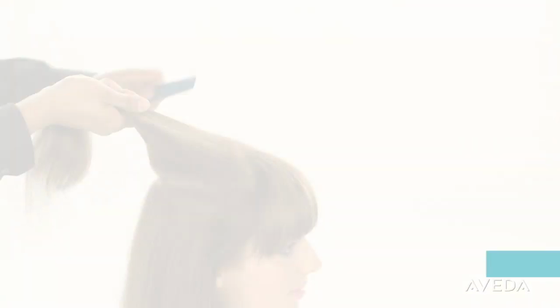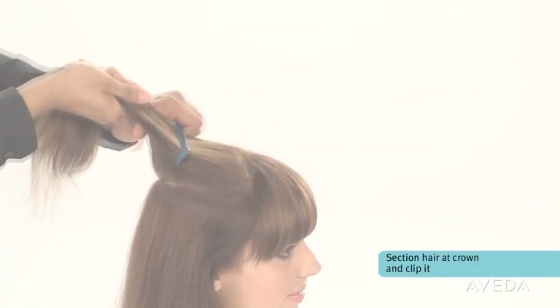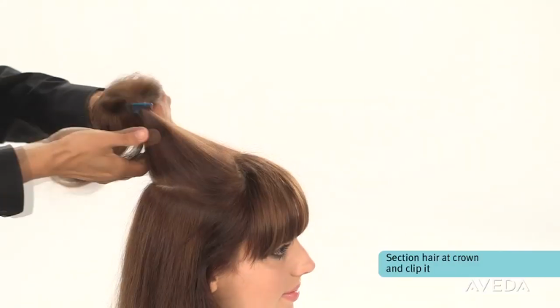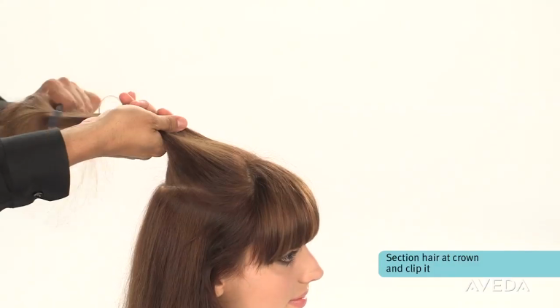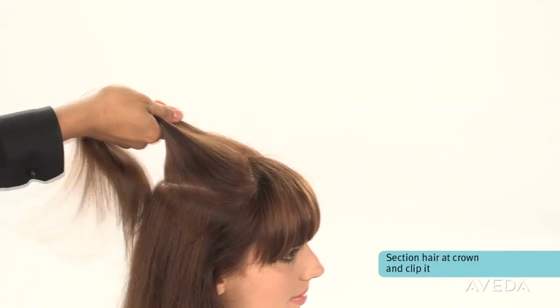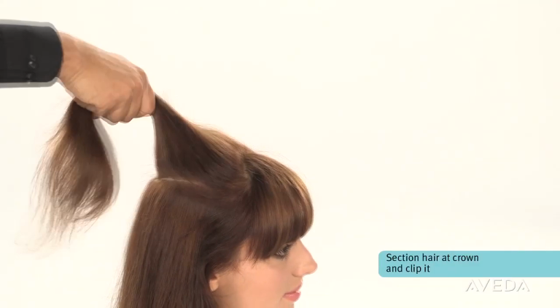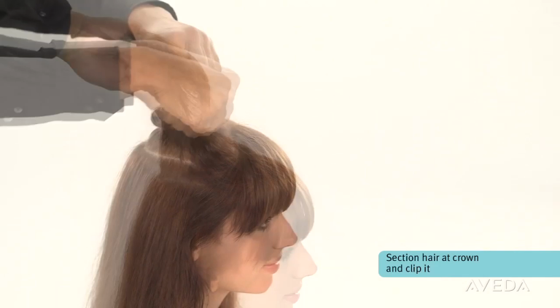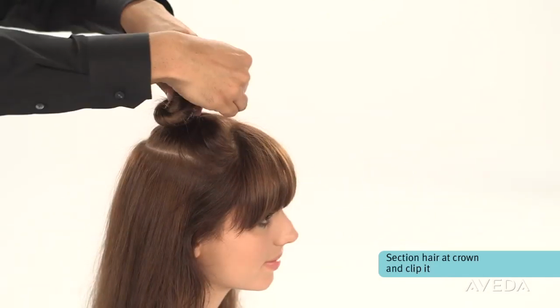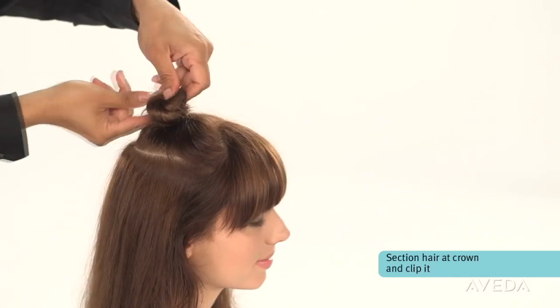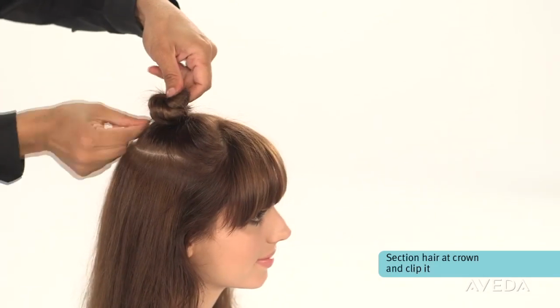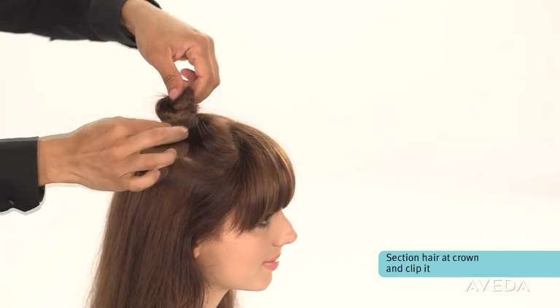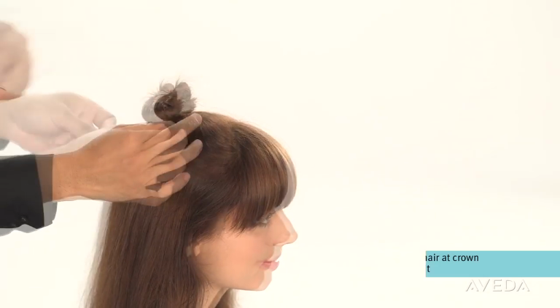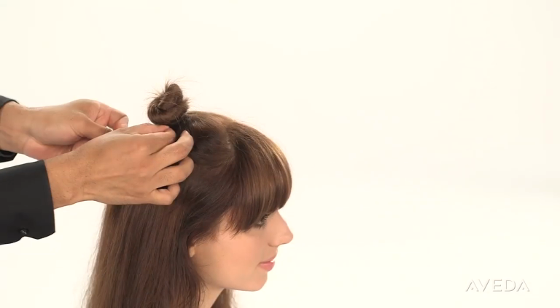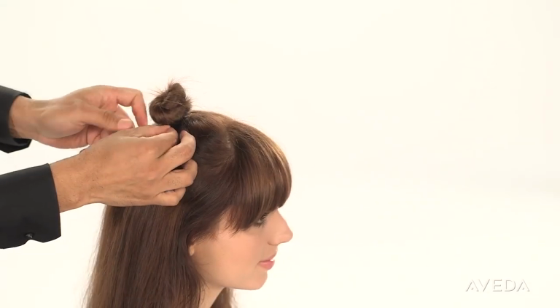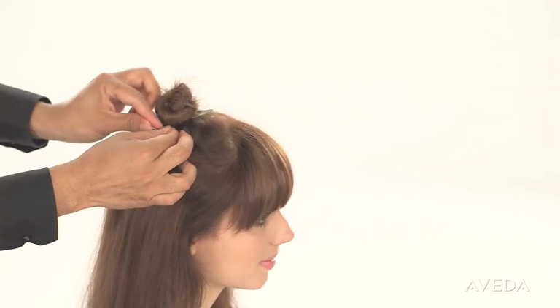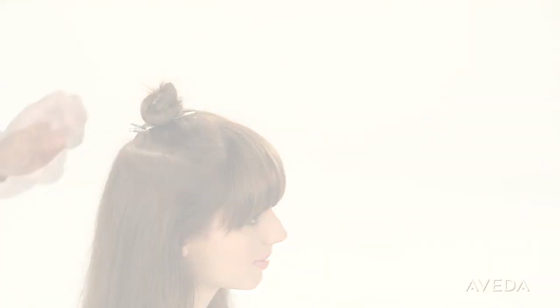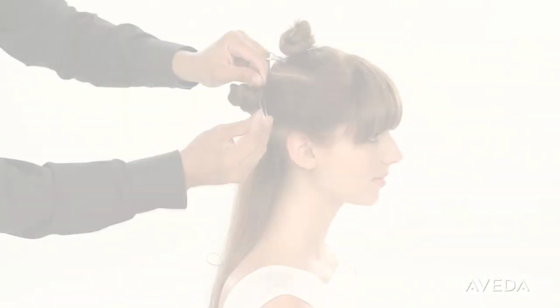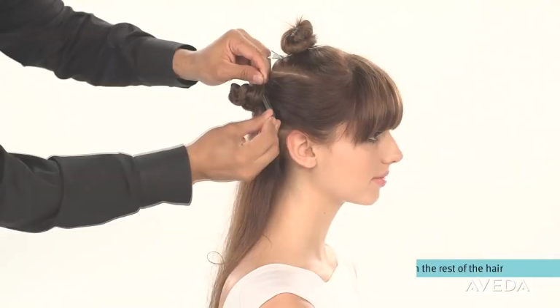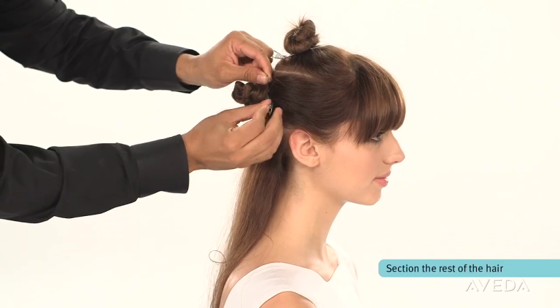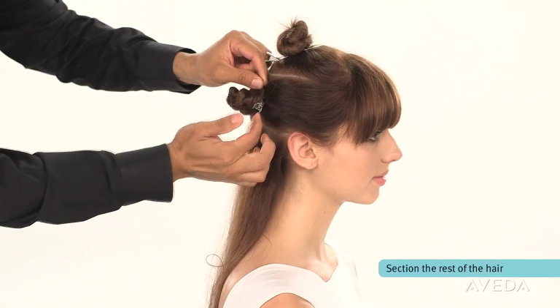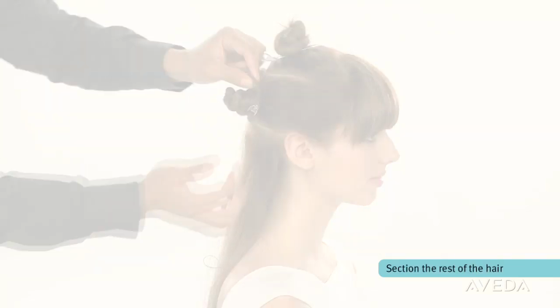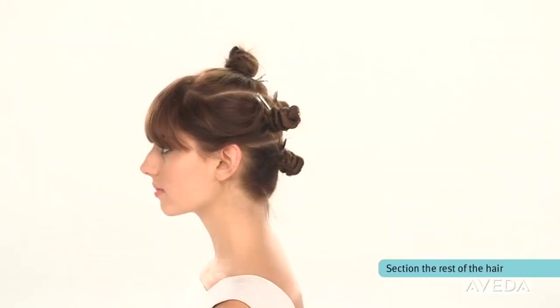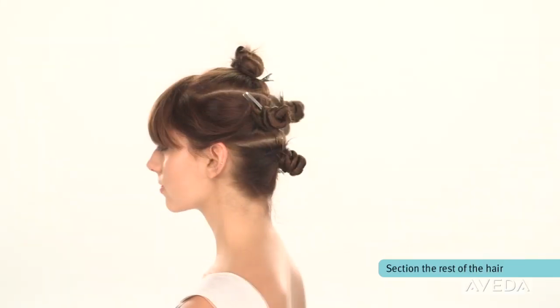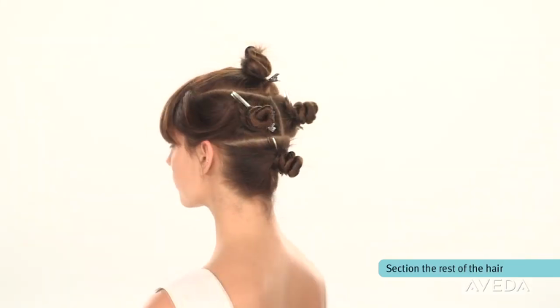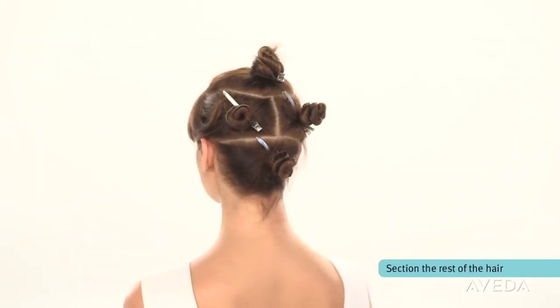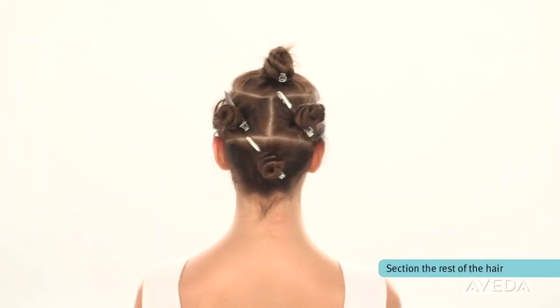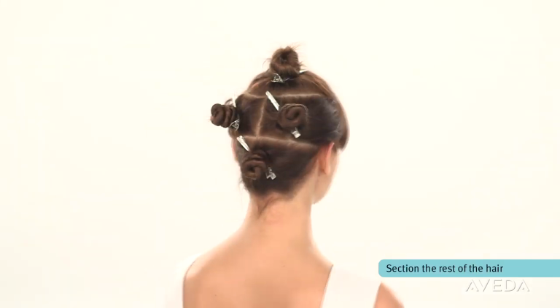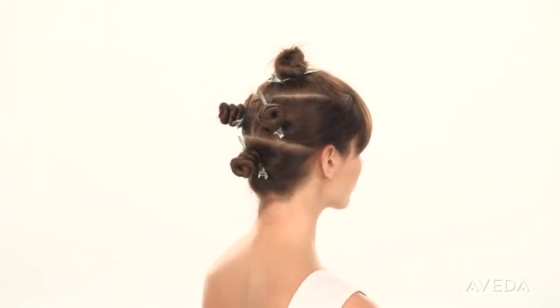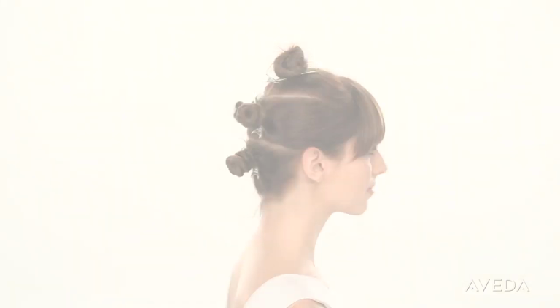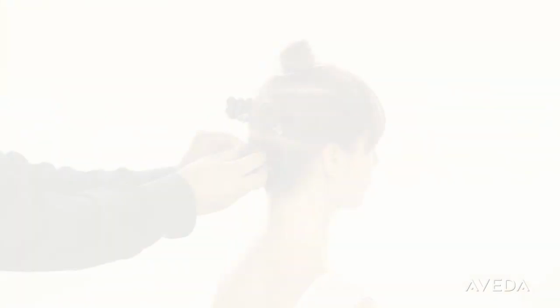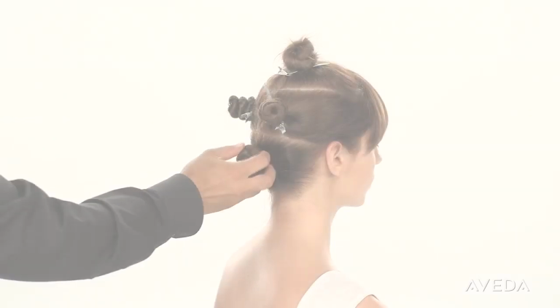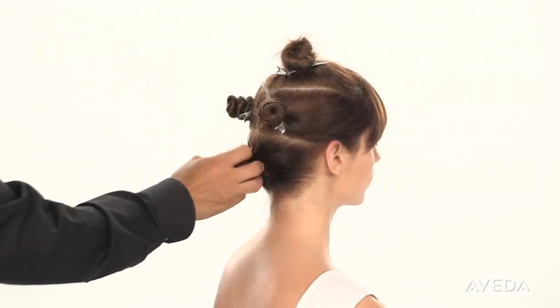Section the hair to make it more manageable. Start at the crown. Section the hair on the sides and in the back into three more sections as shown. Release the bottom section.